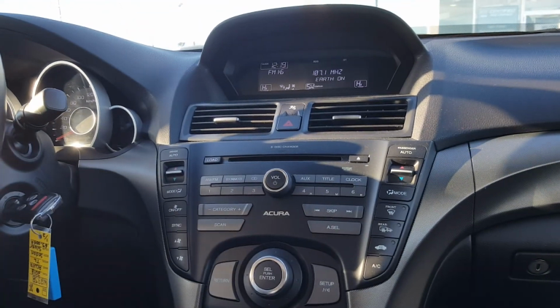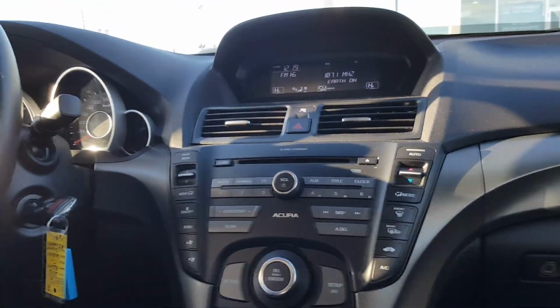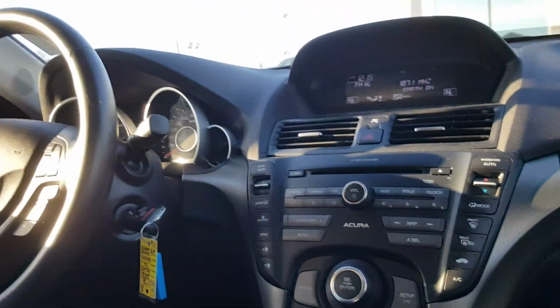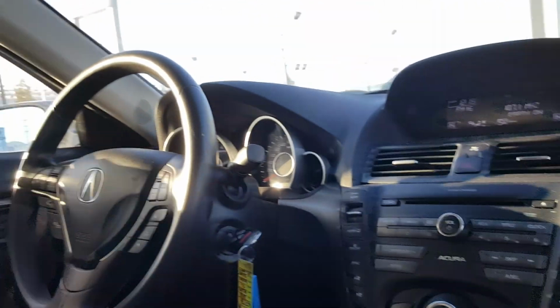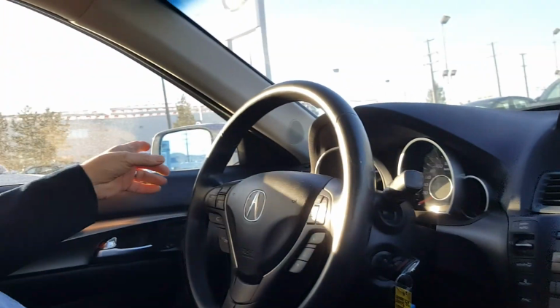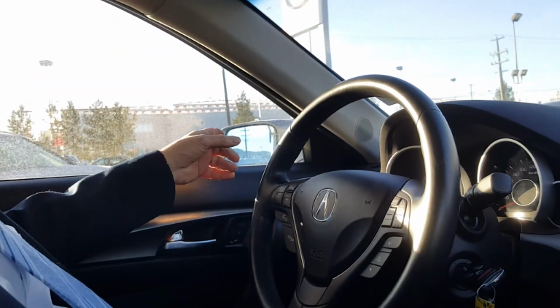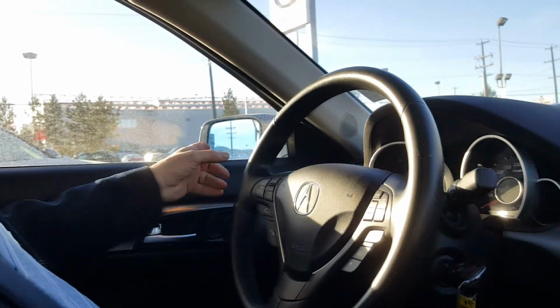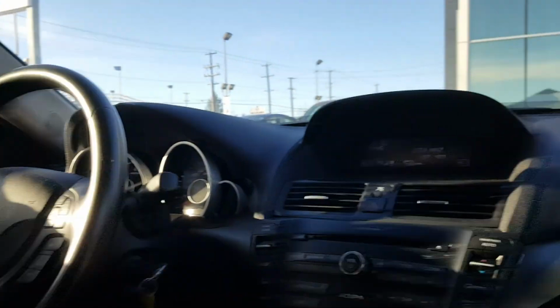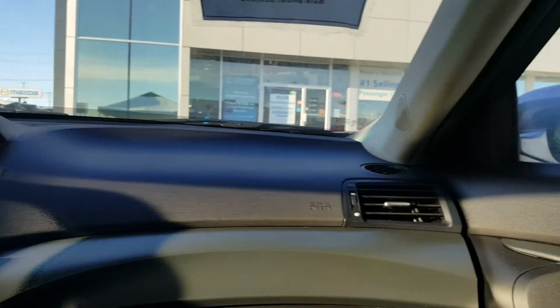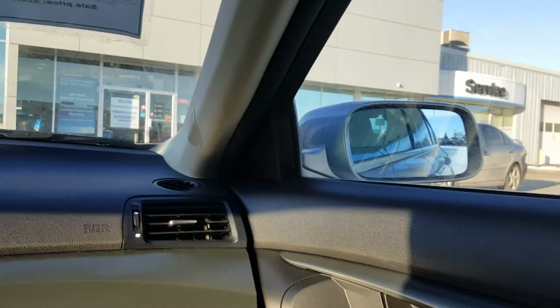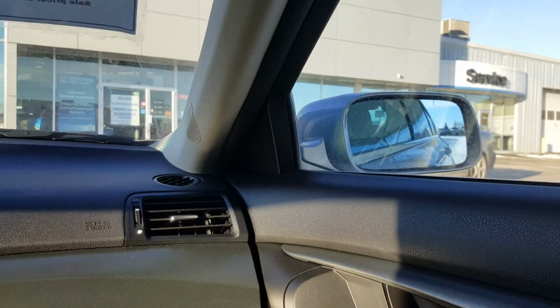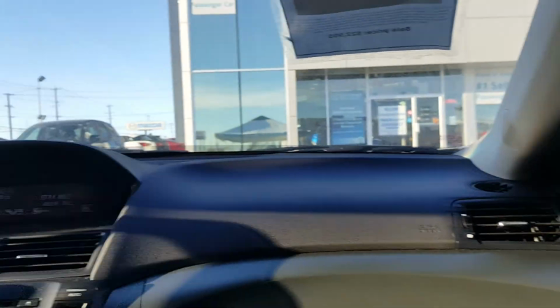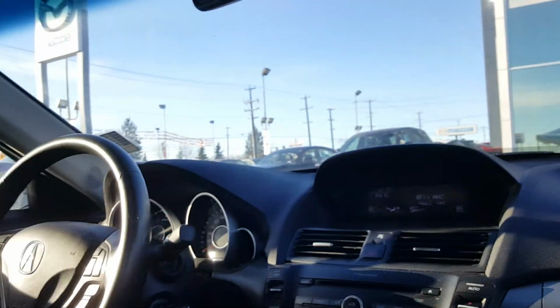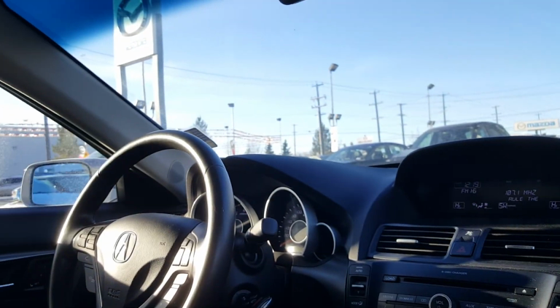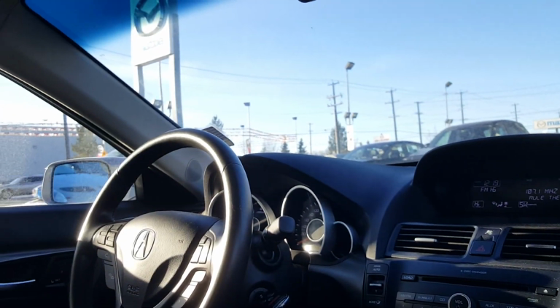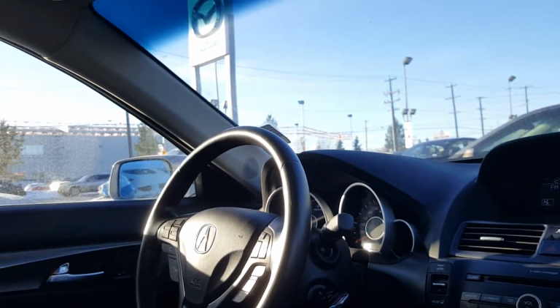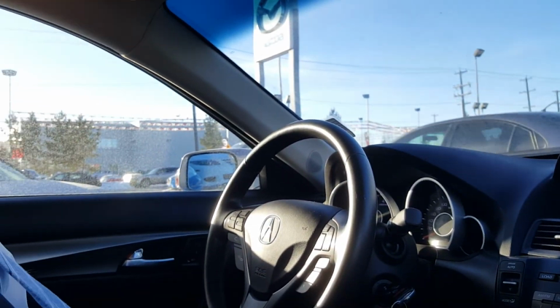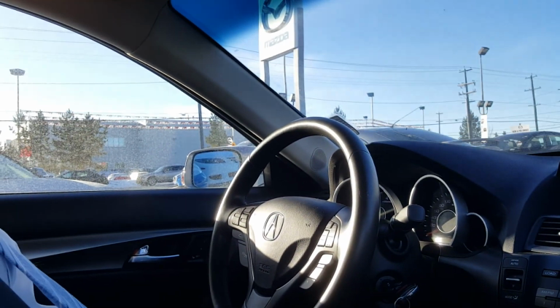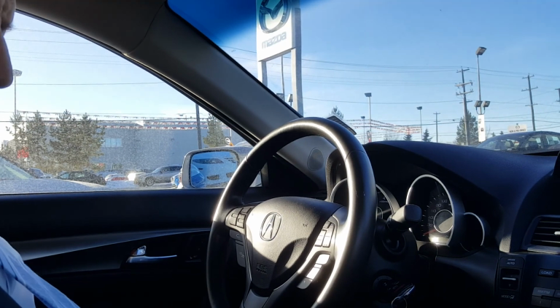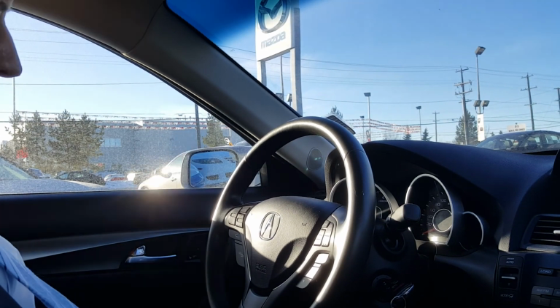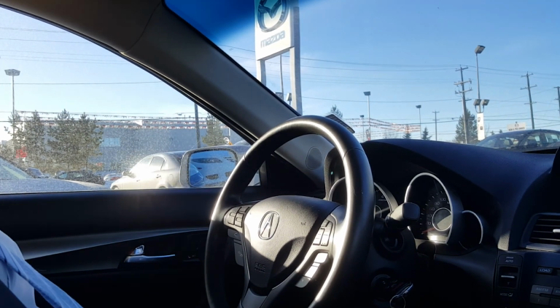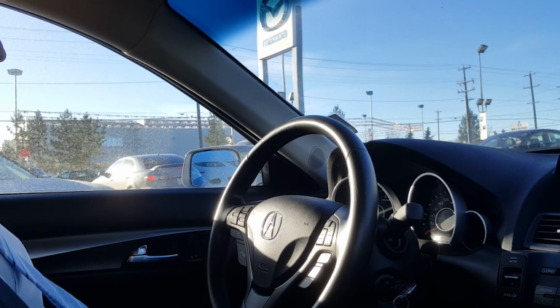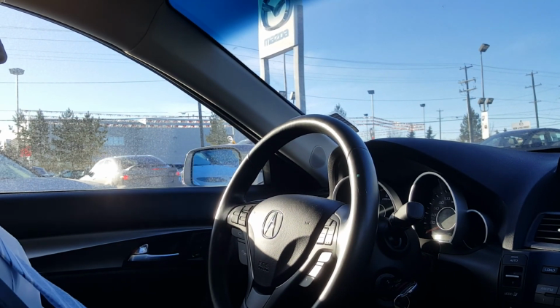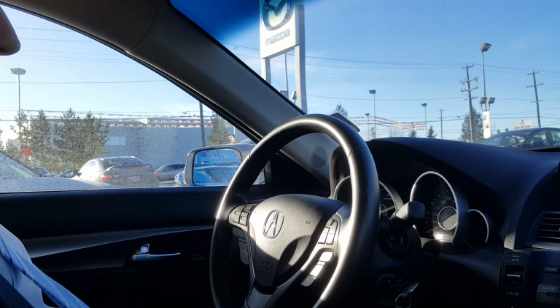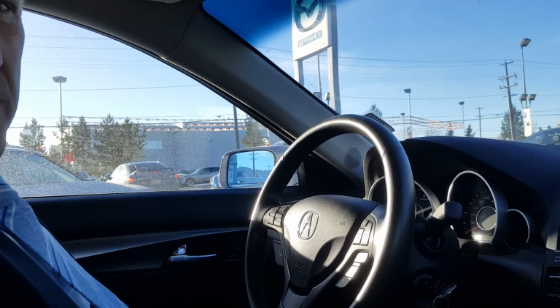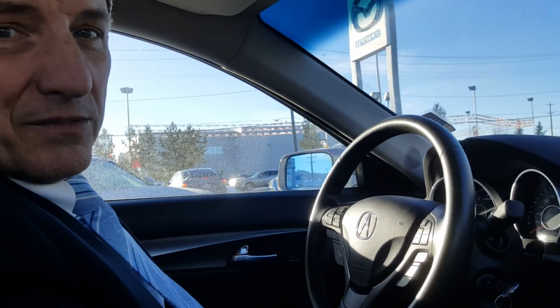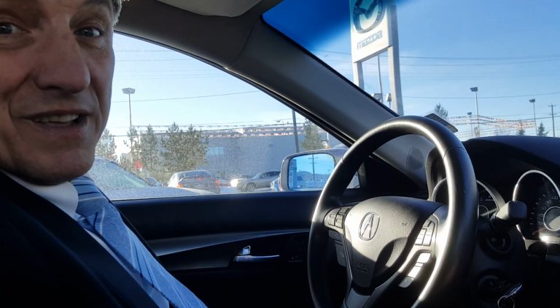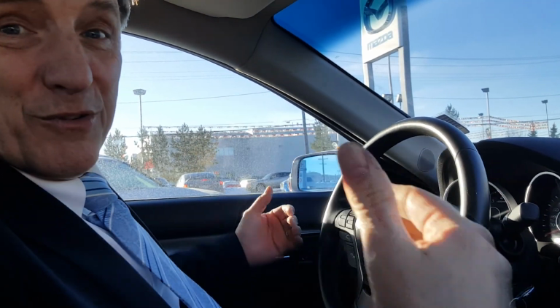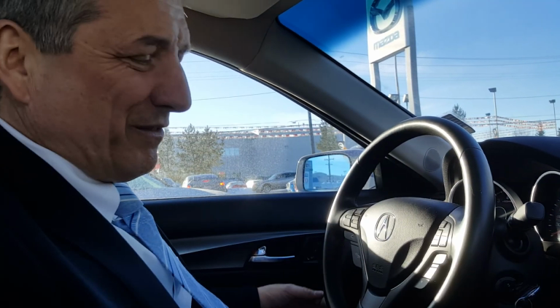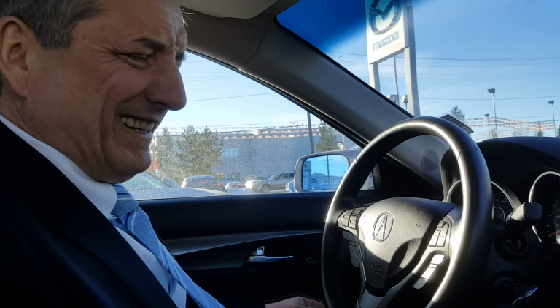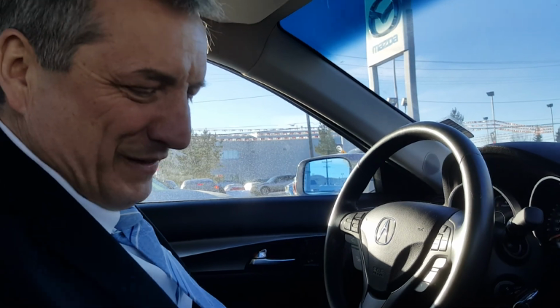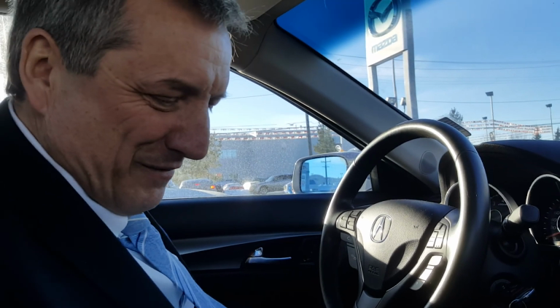Here's a nice little feature I really like on the Acura — look at the mirrors outside. When I put it into reverse, the mirror tilts down for you as you're reversing. Really neat little feature.